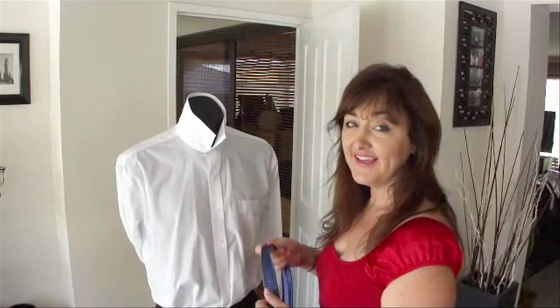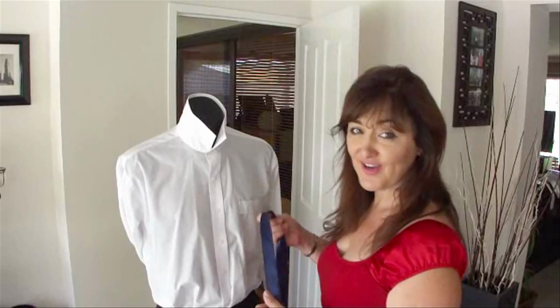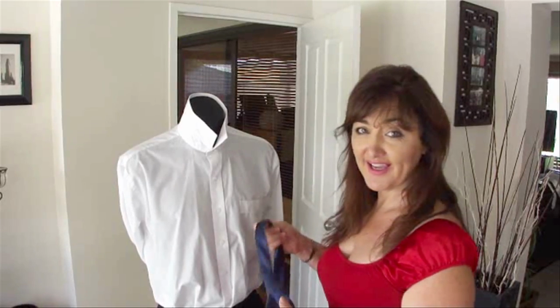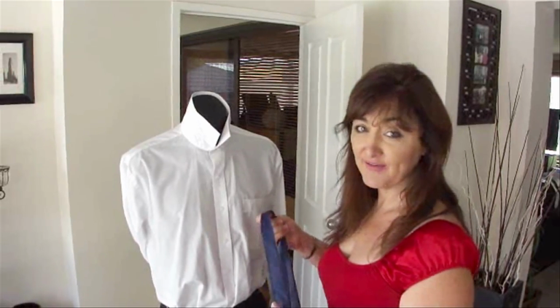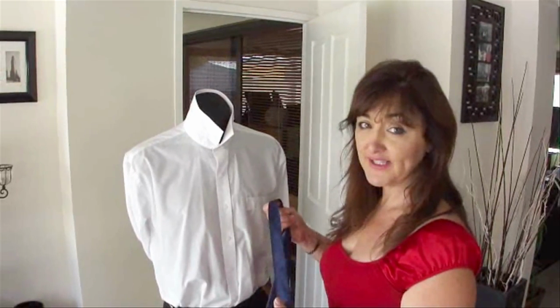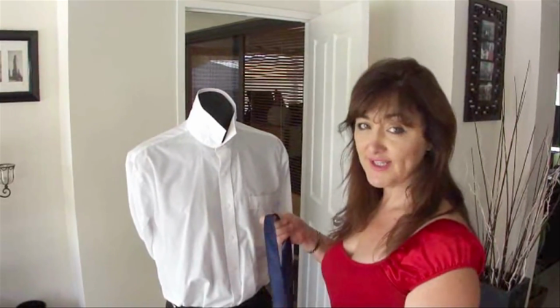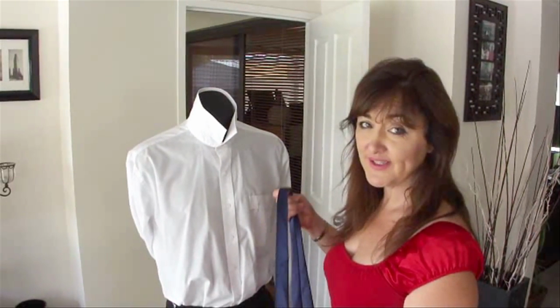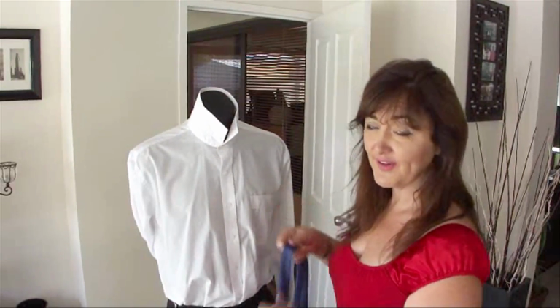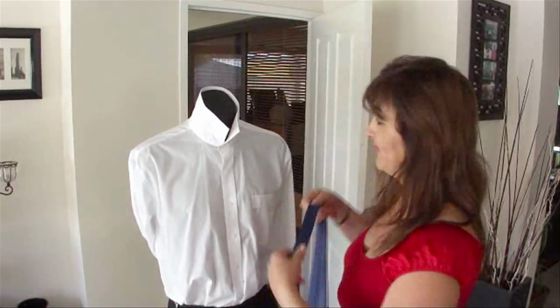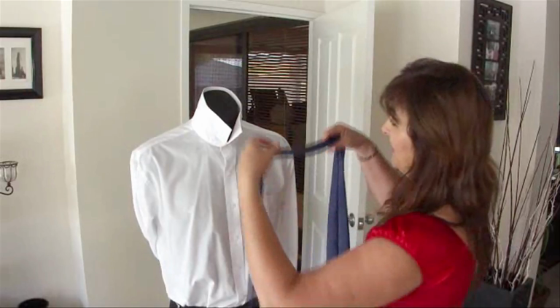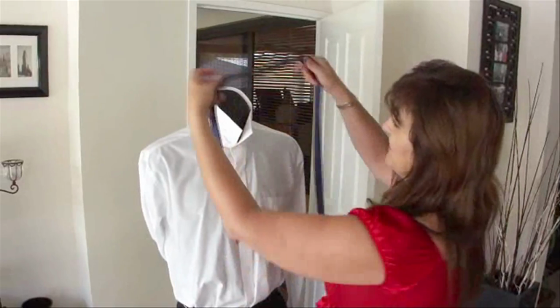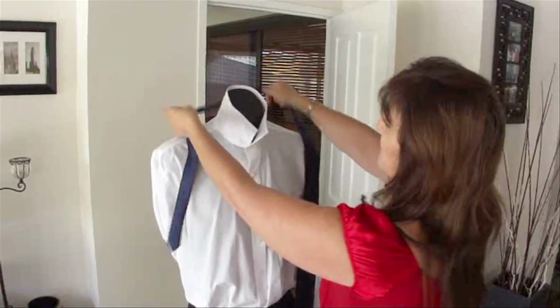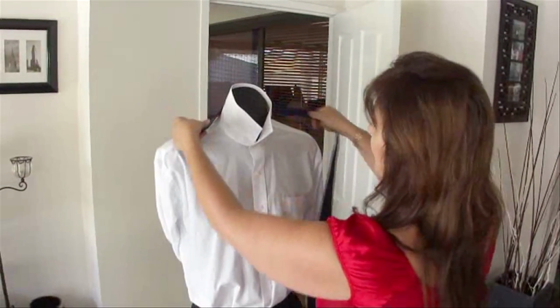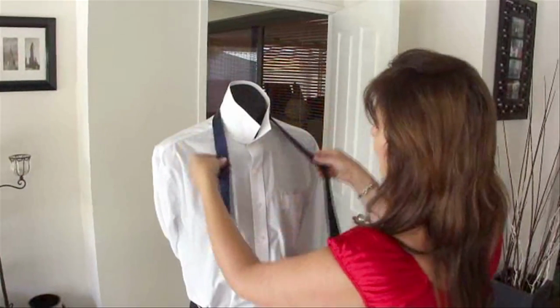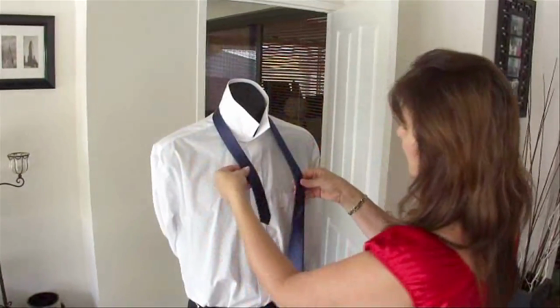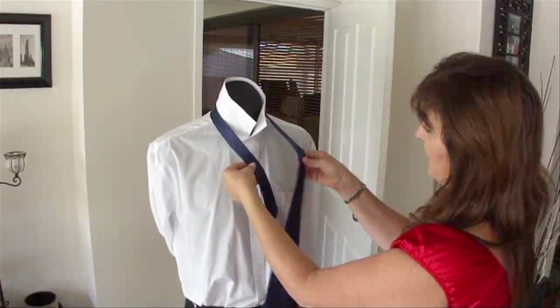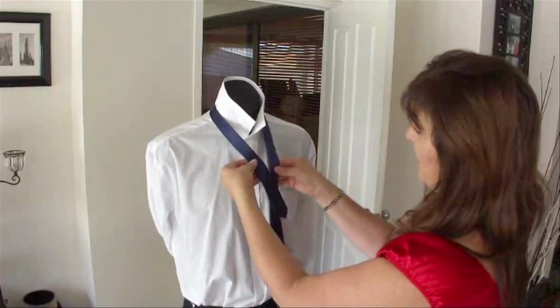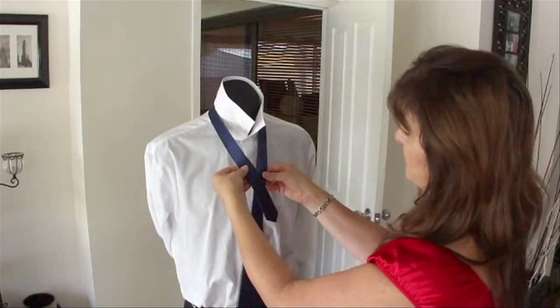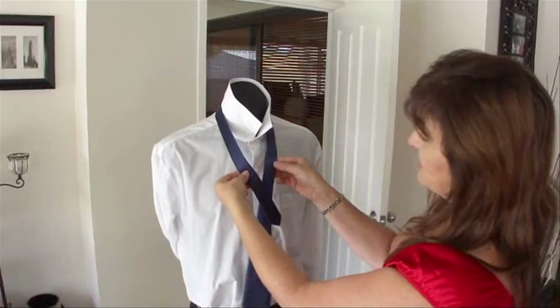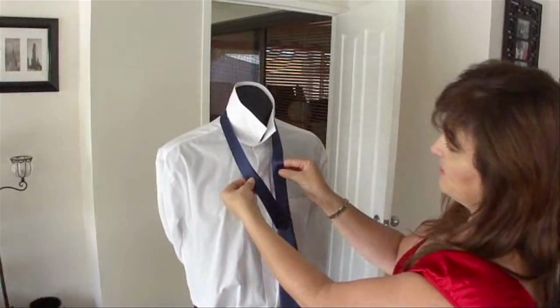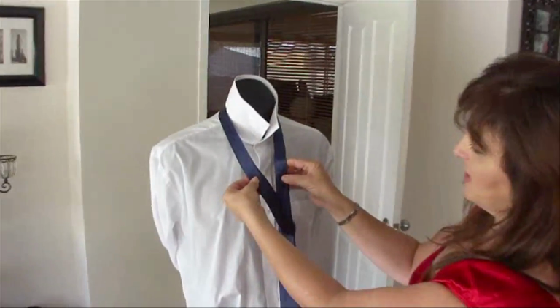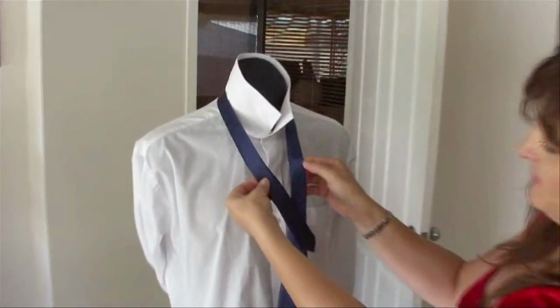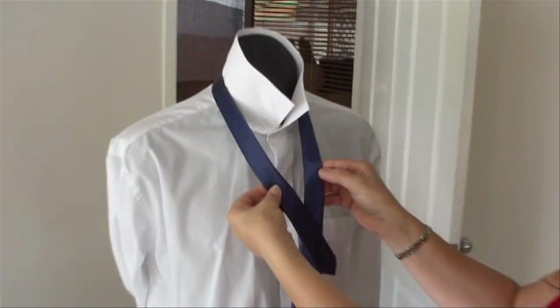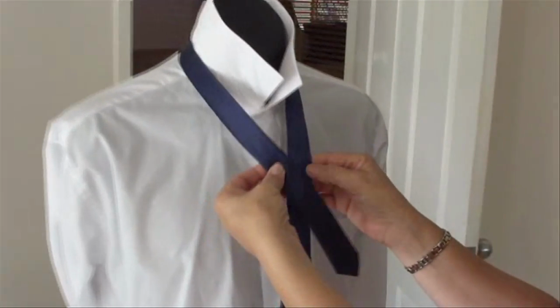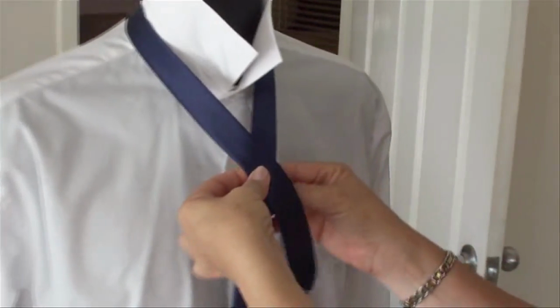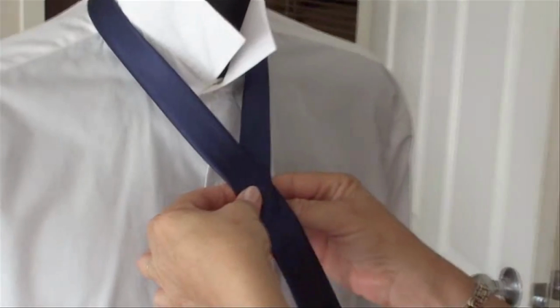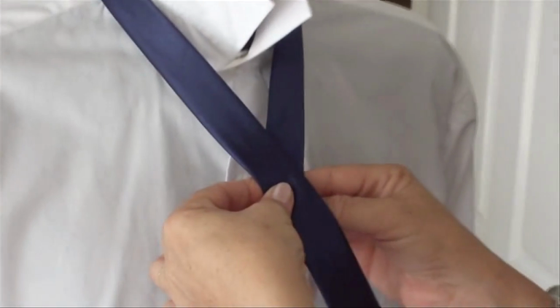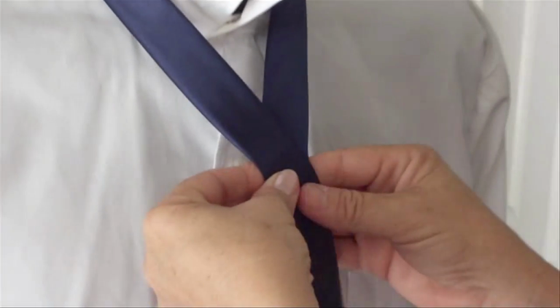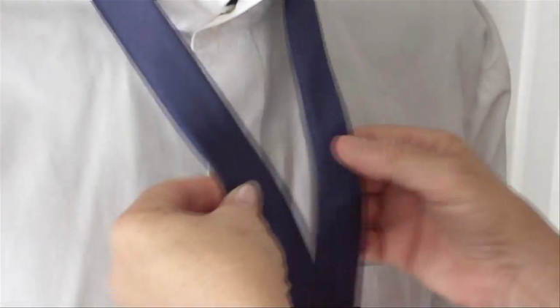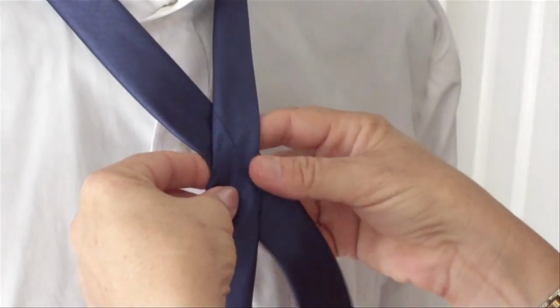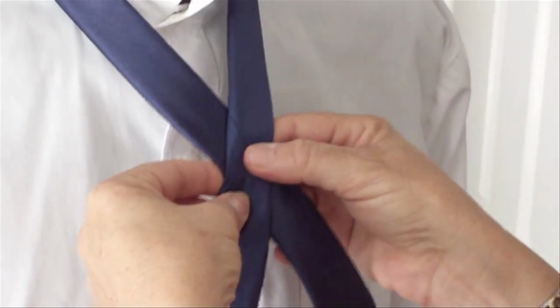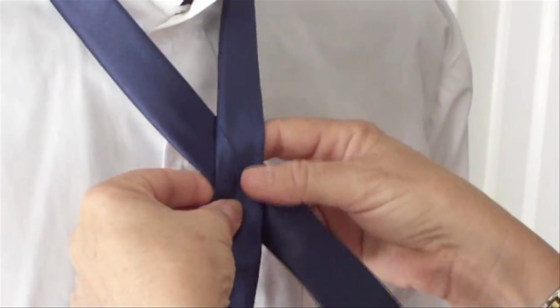Here's how to tie a full Windsor or a double Windsor knot. Take the tie around the neck and bring the seam of the tie to cross over. Put the seam on top.